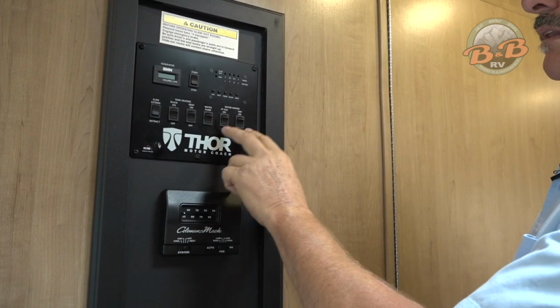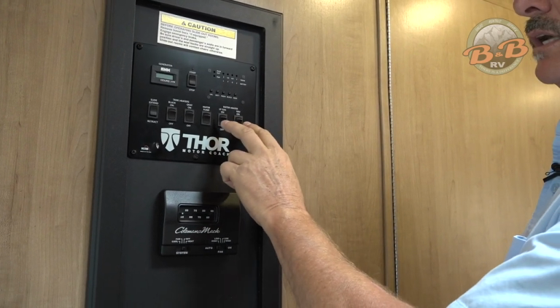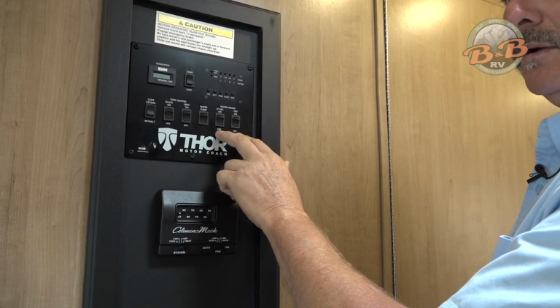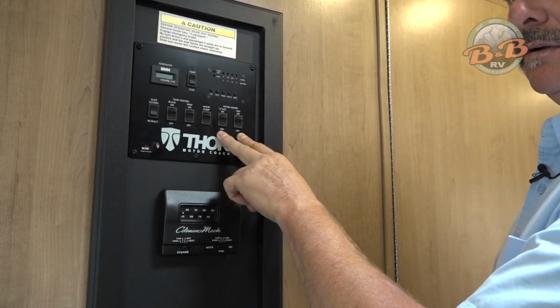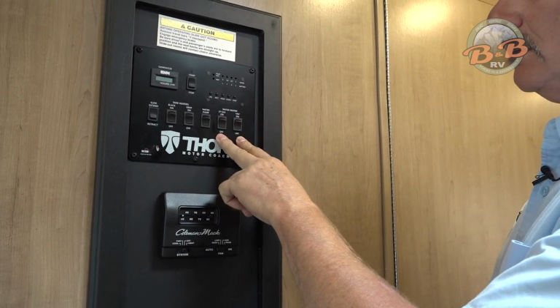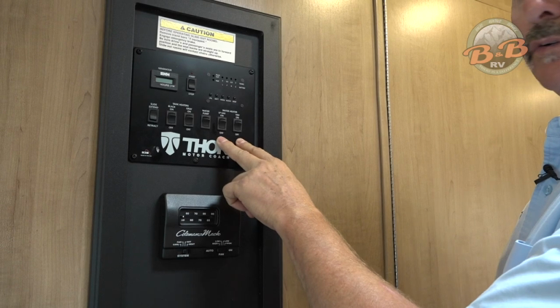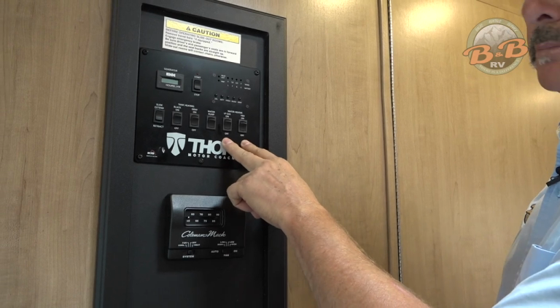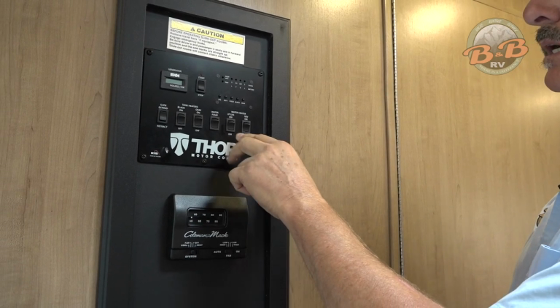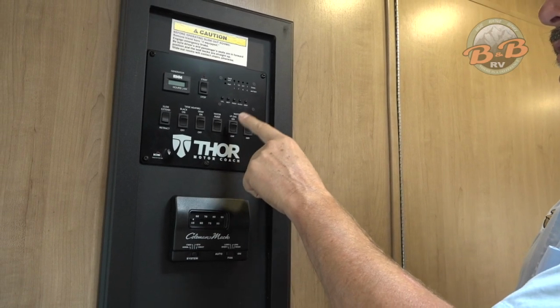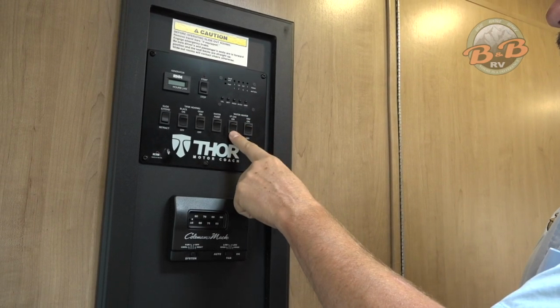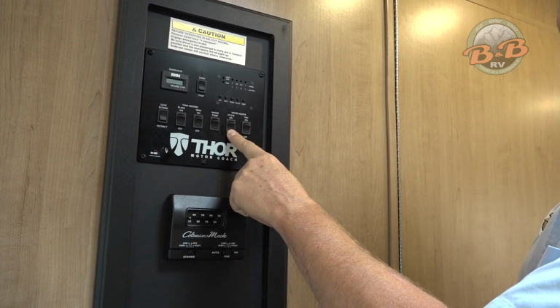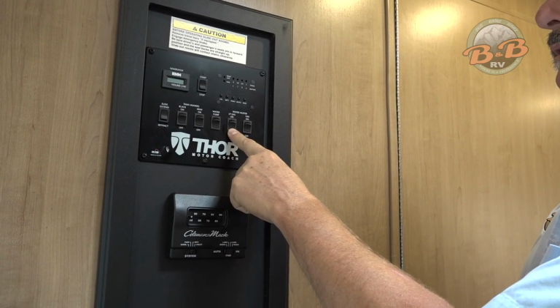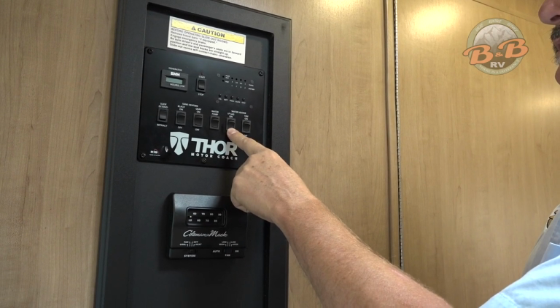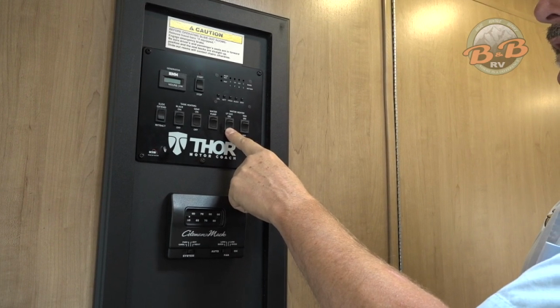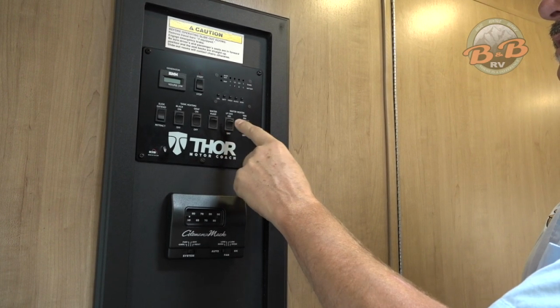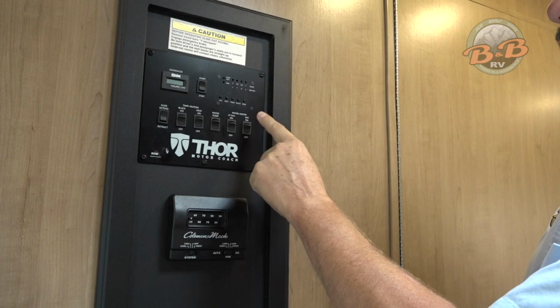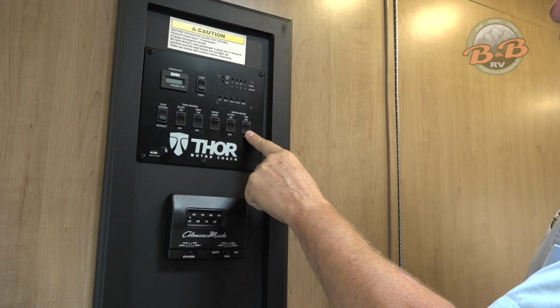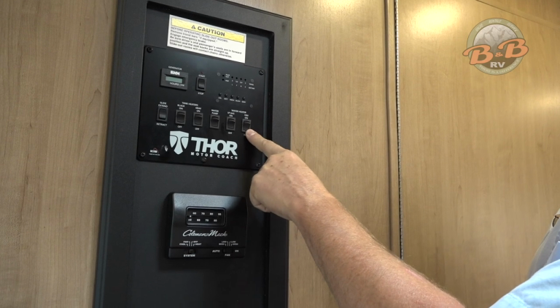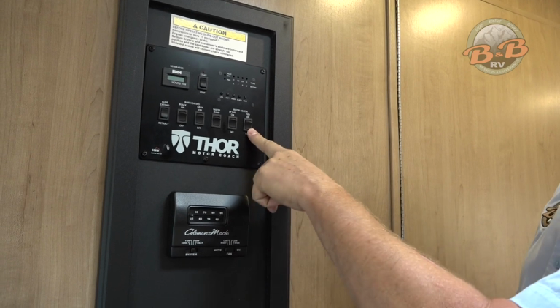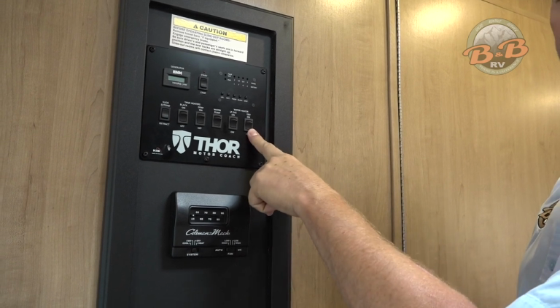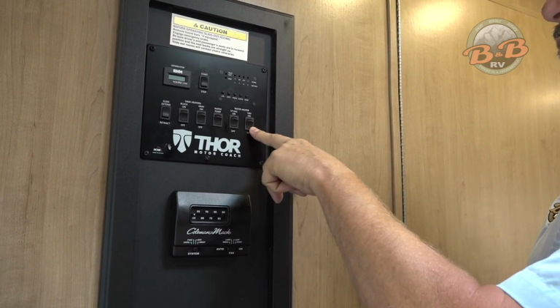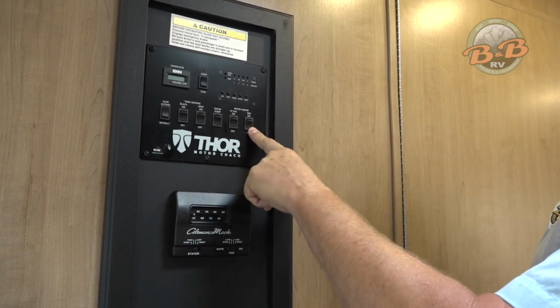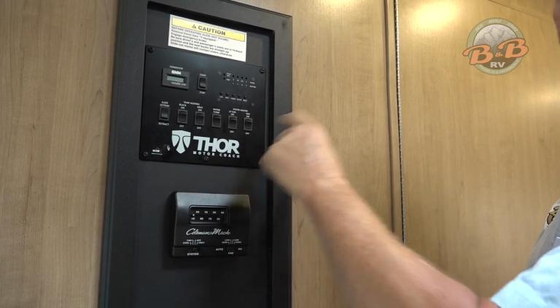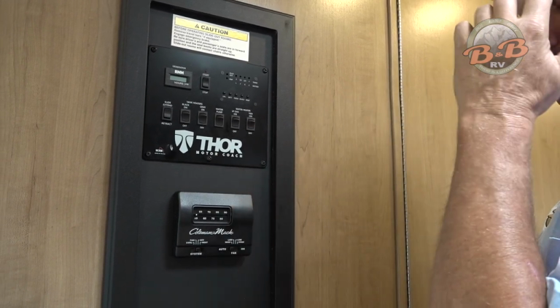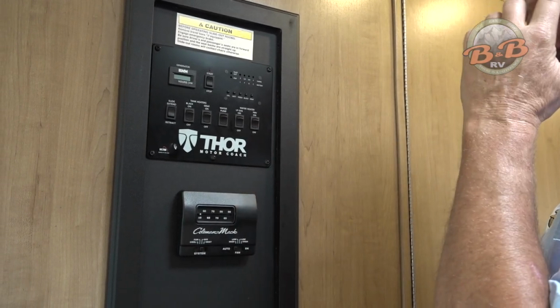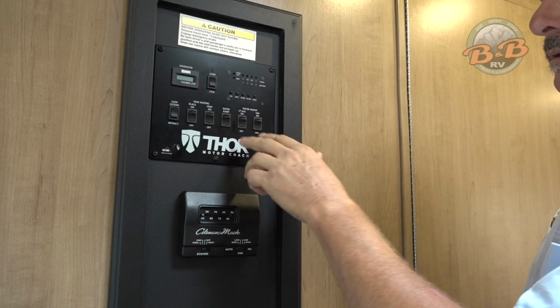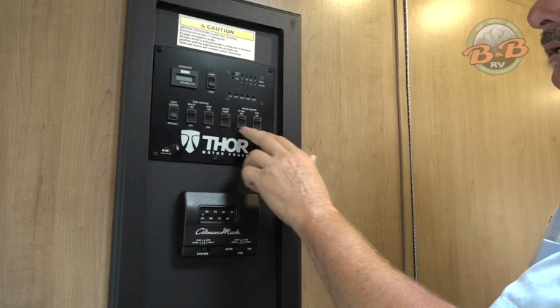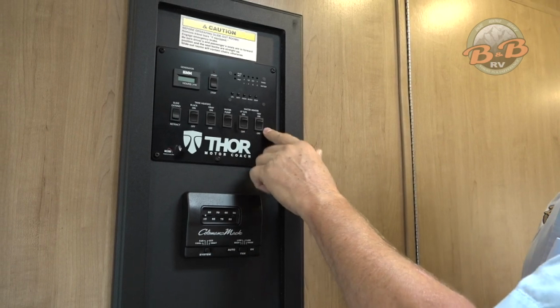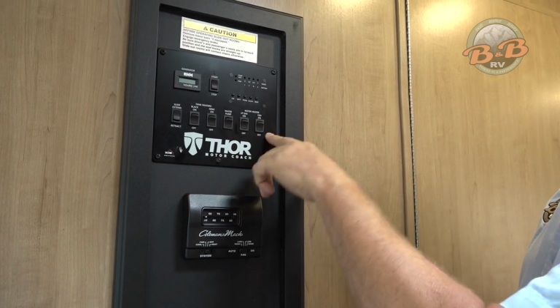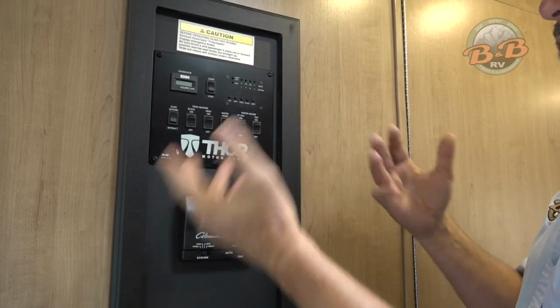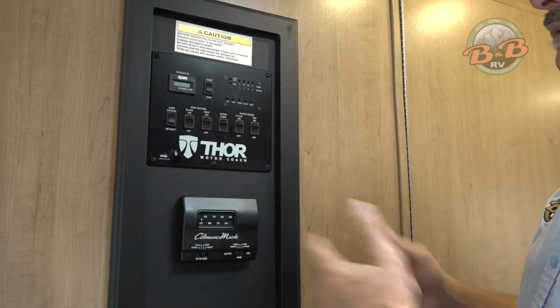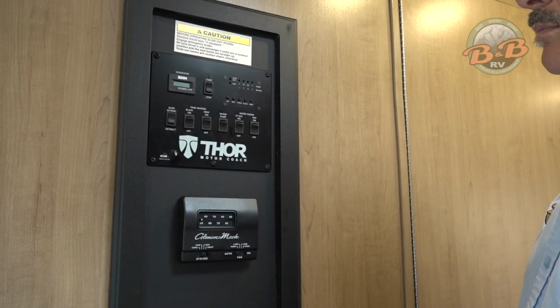This has a water heater upgraded for two options. You can run it on your propane, which is the LP gas, or you can run it on the 110. If you are at a campground or somewhere you're plugged into electricity, it makes sense to run it on the 110 just to save the propane.